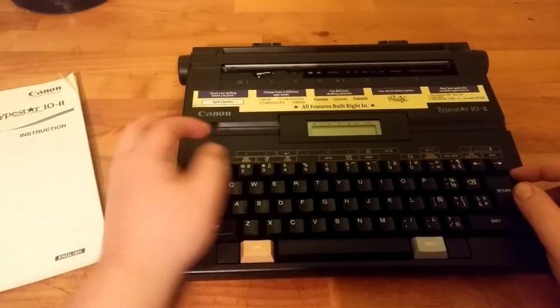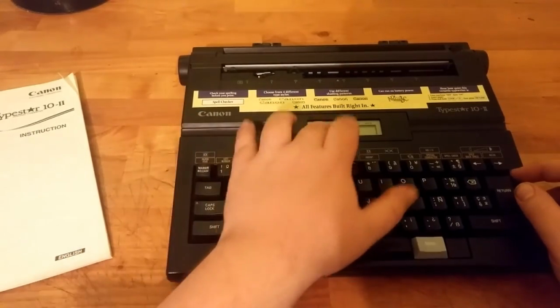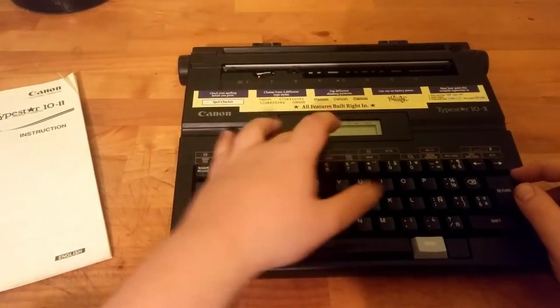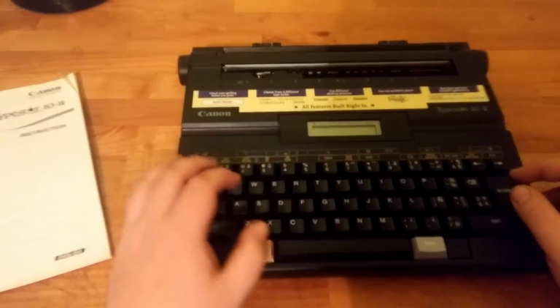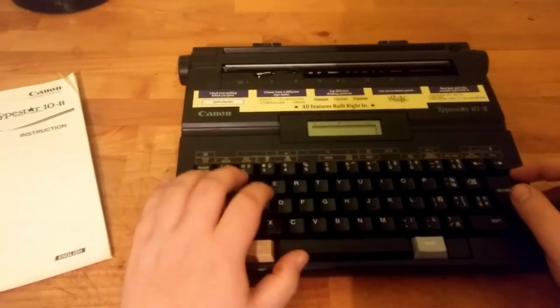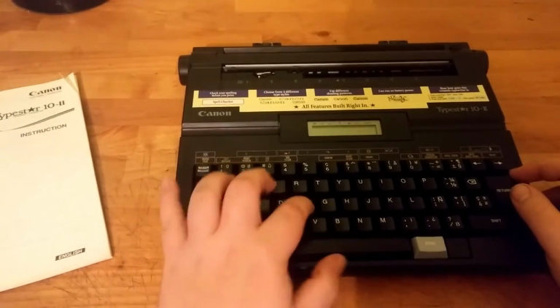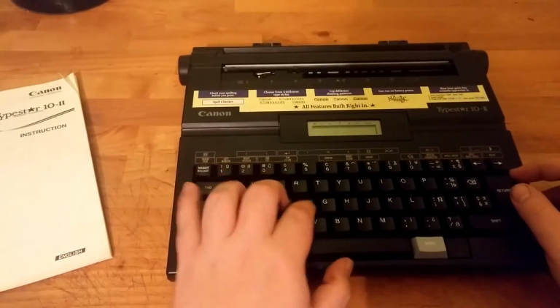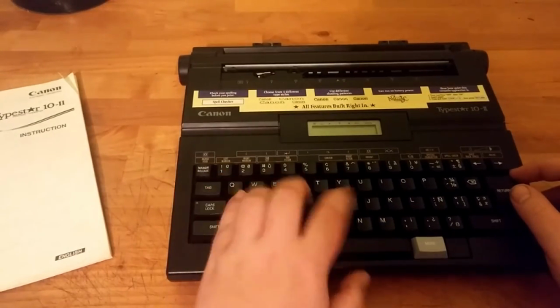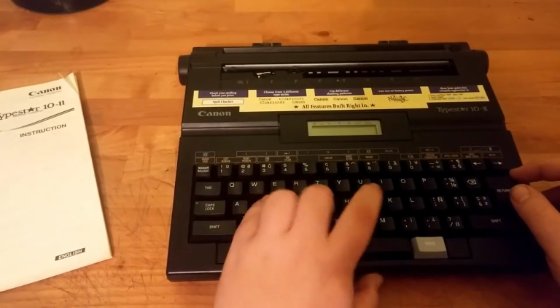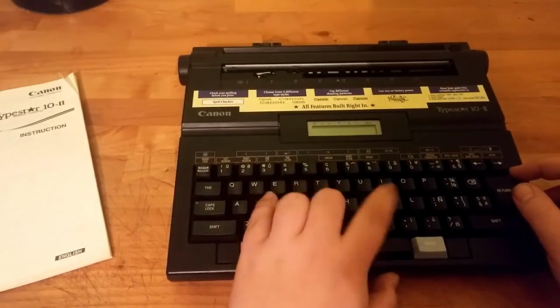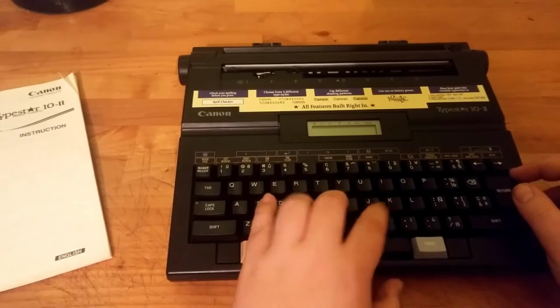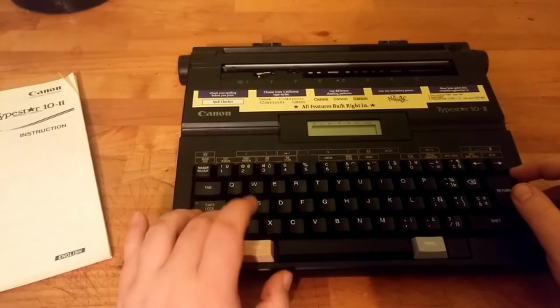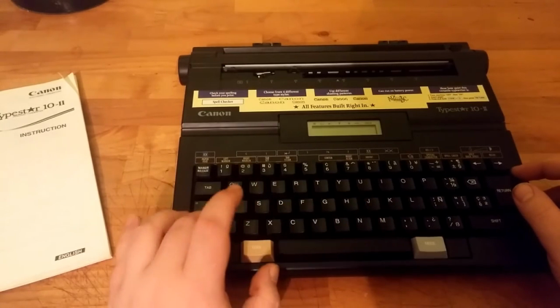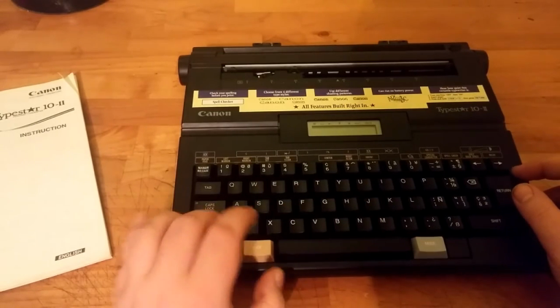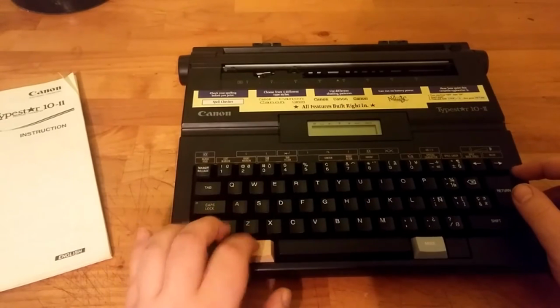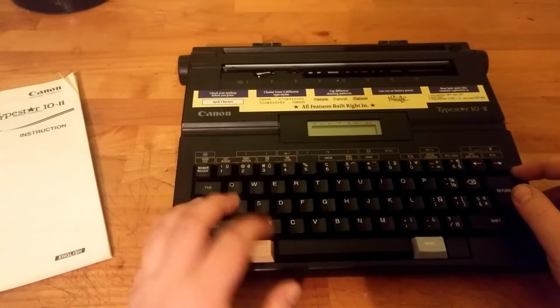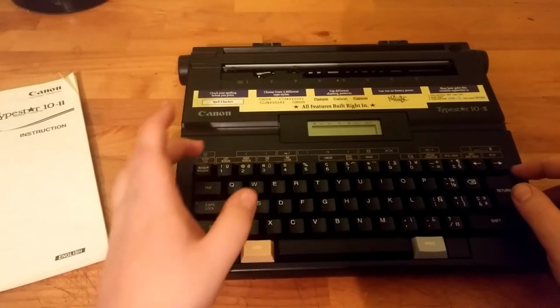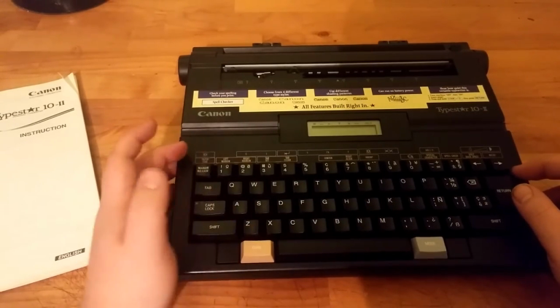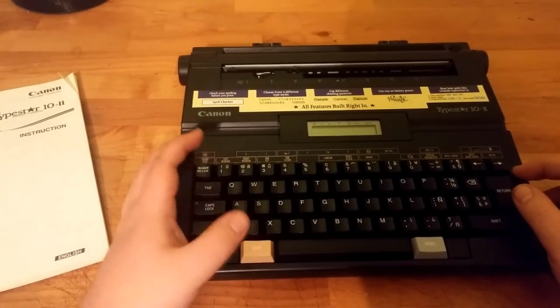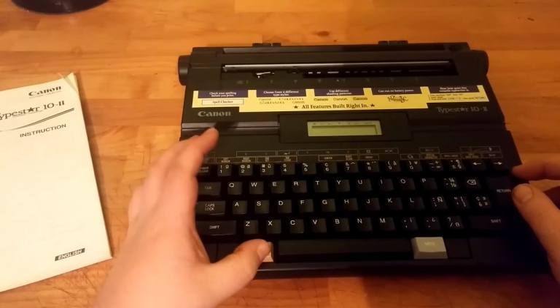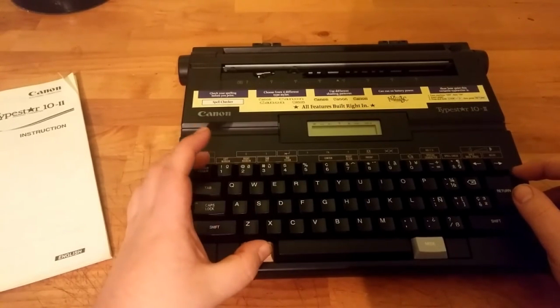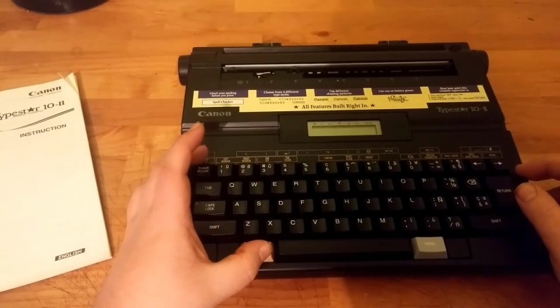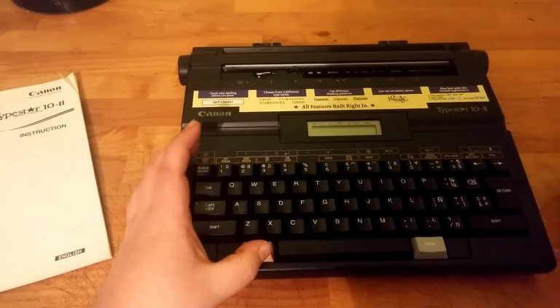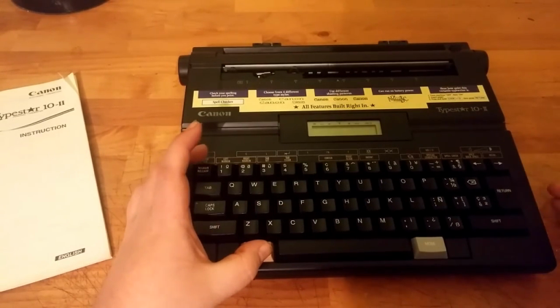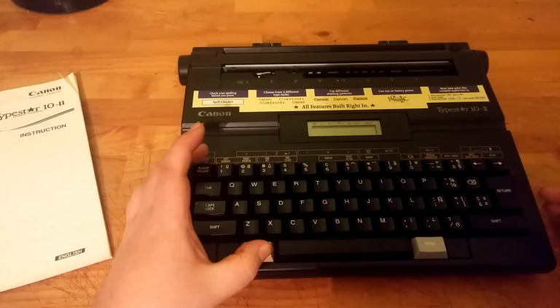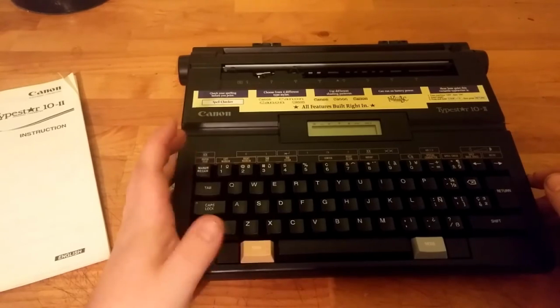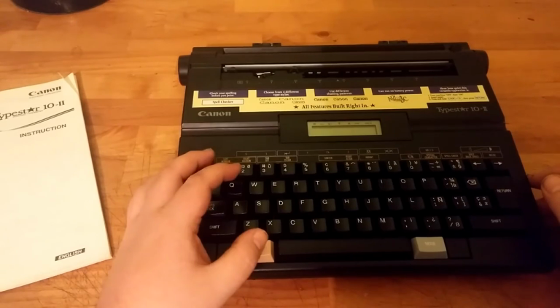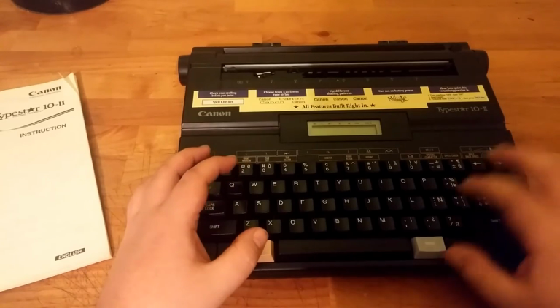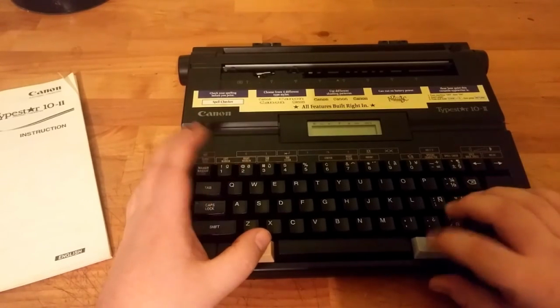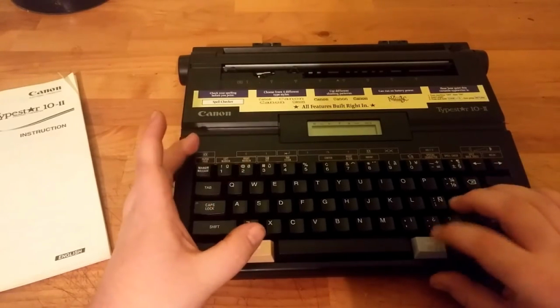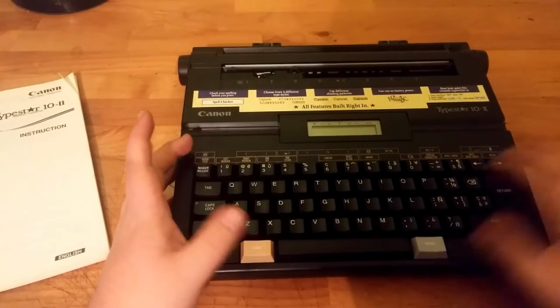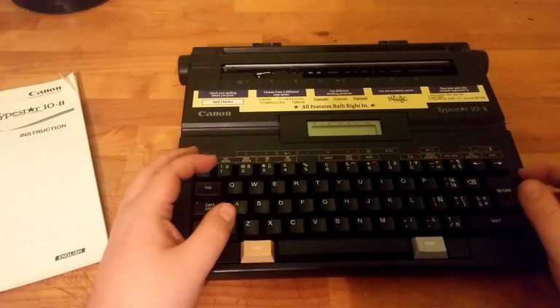You've got the LCD screen here, the keyboard itself which feels pretty good, then you've got the code keys, kind of like the FN key on a laptop, and then mode keys.